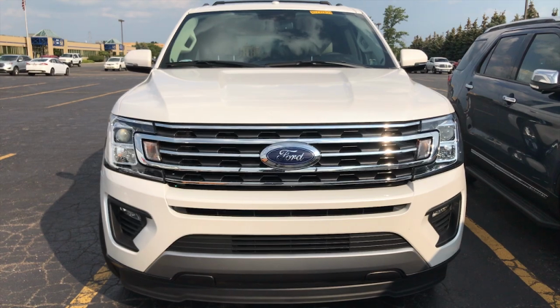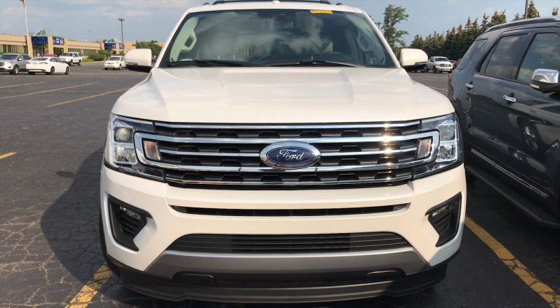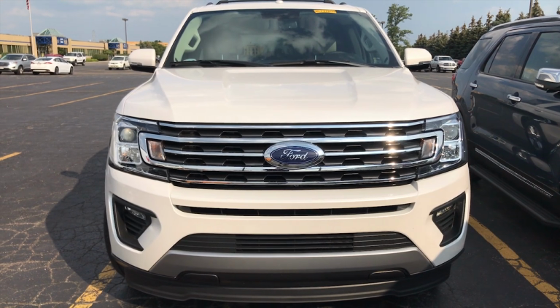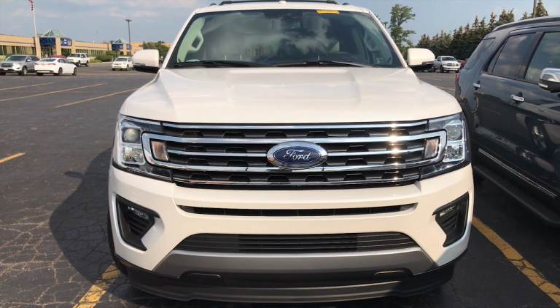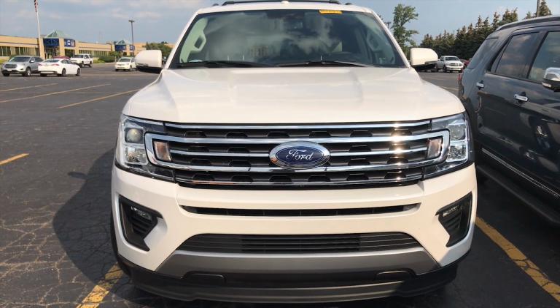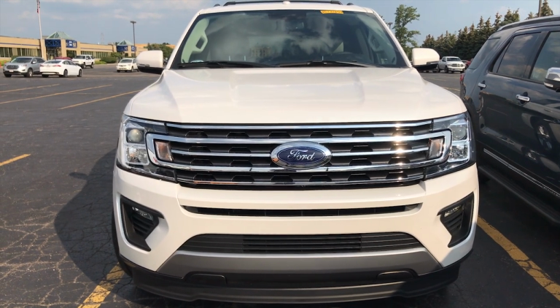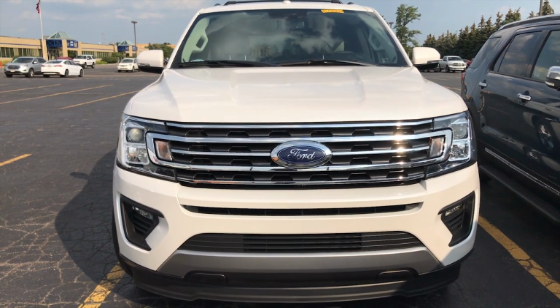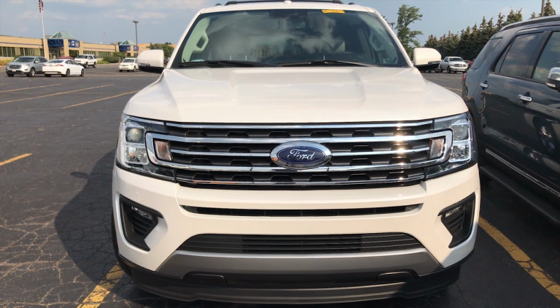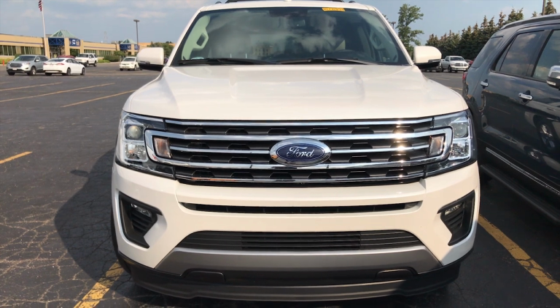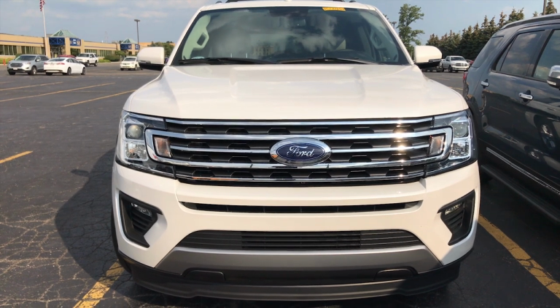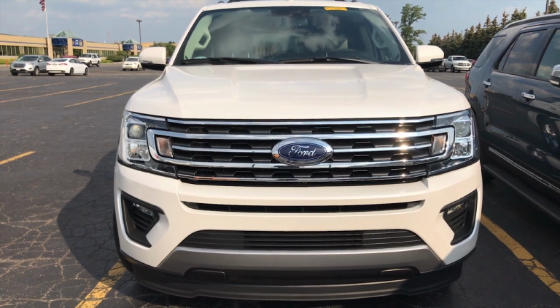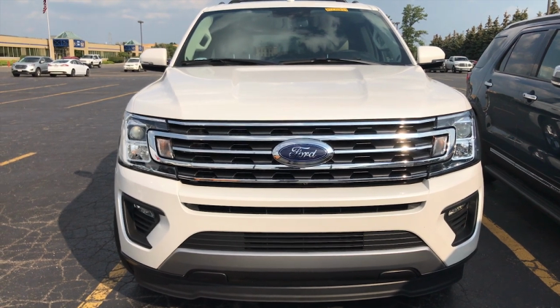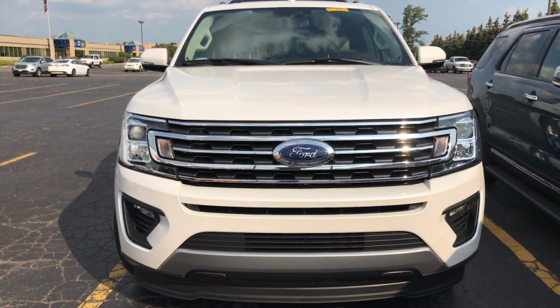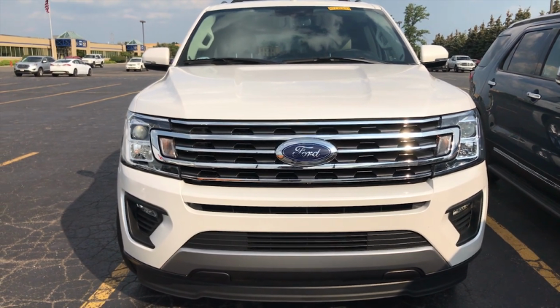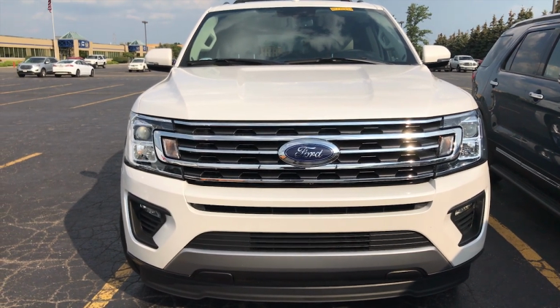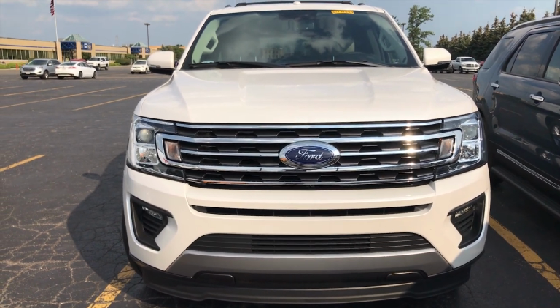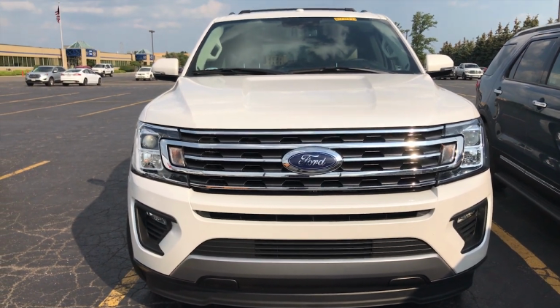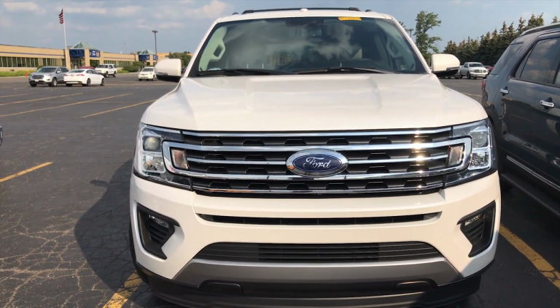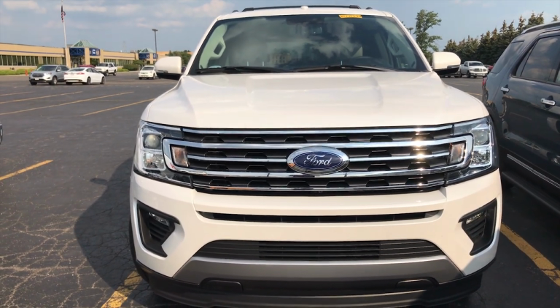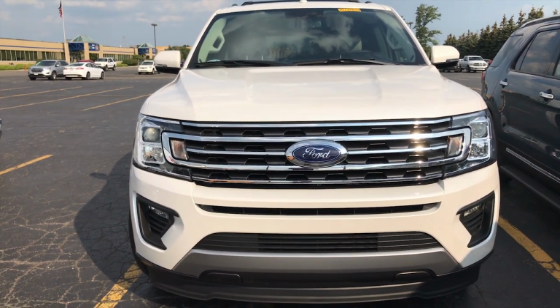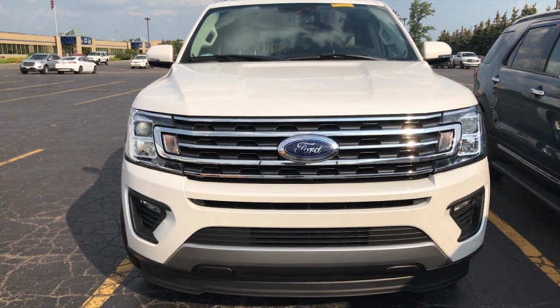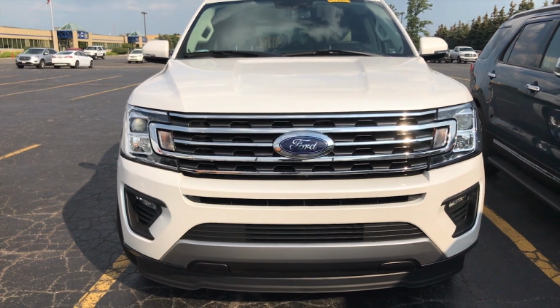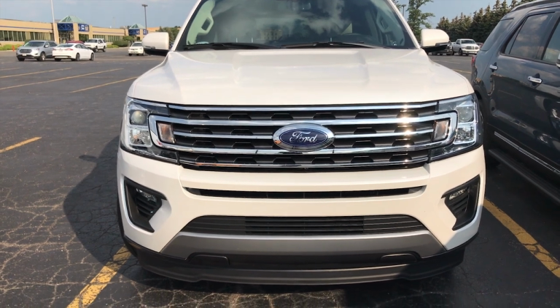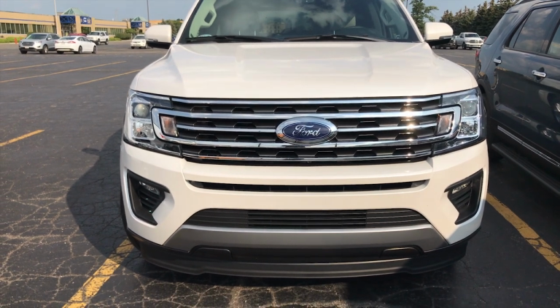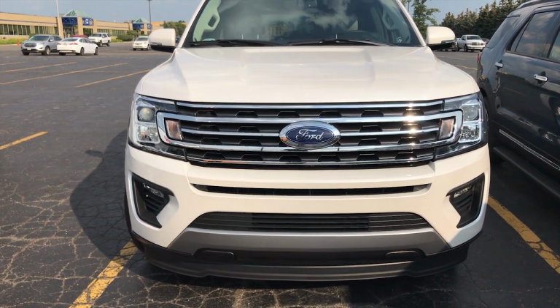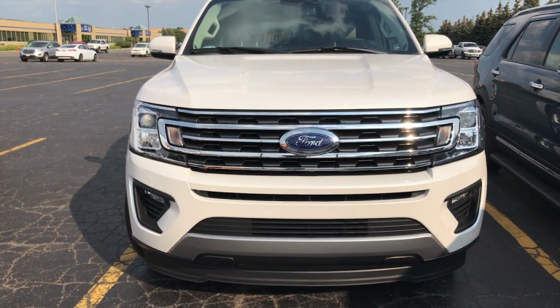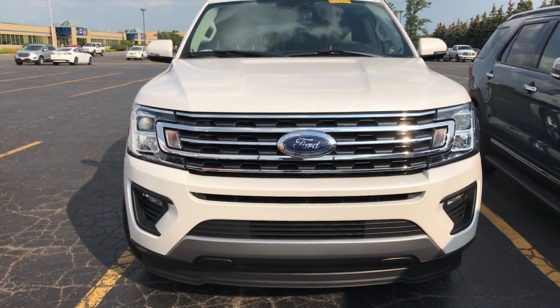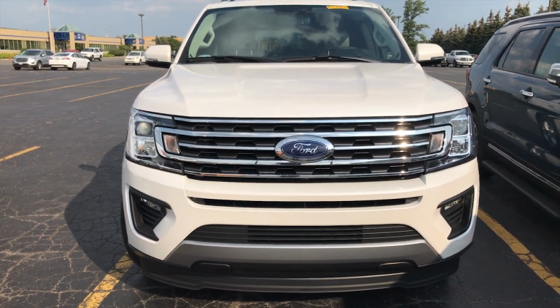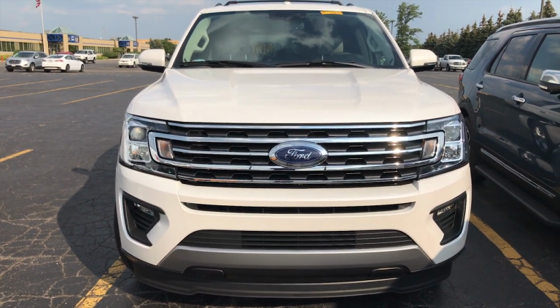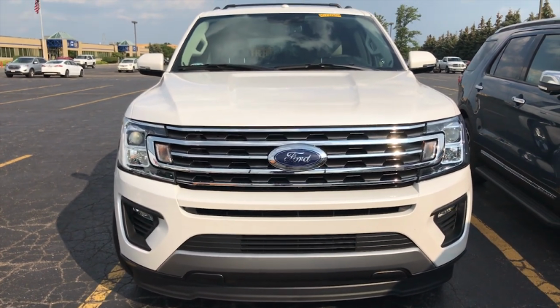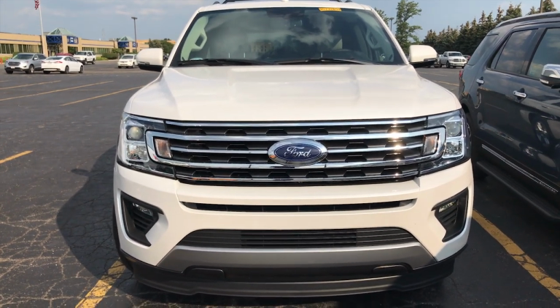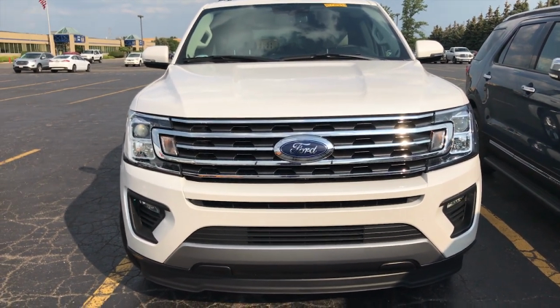As you guys can see on the new 2018 Expedition, it has a brand new front-end design with a new hood, bumper, headlights, grille, and everything. Giving it a way better design, giving it an aggressive look, making it way more sporty and nicer compared to newer model cars.